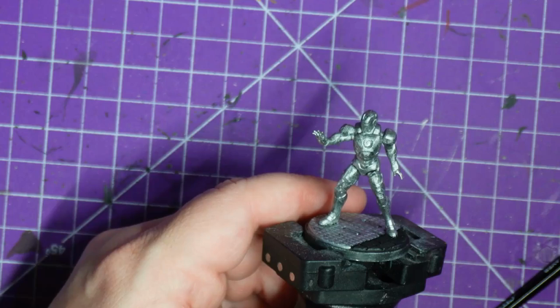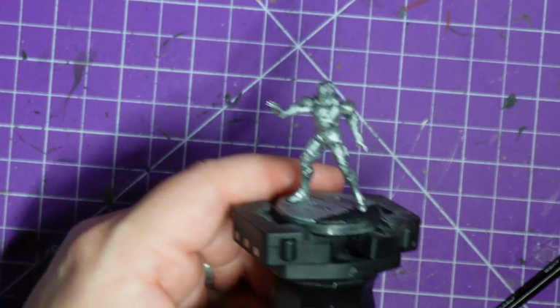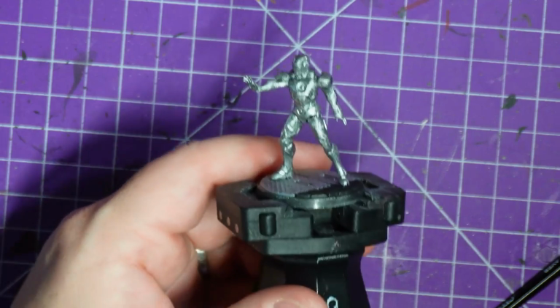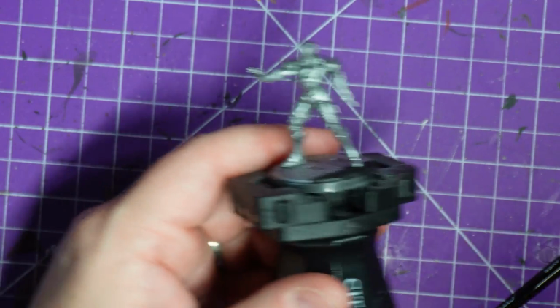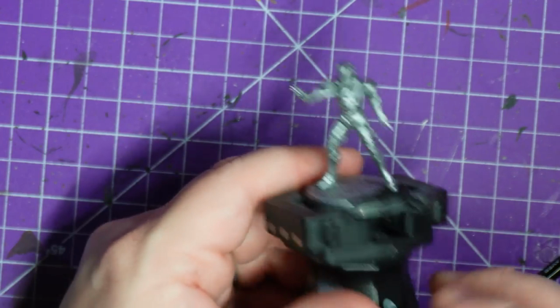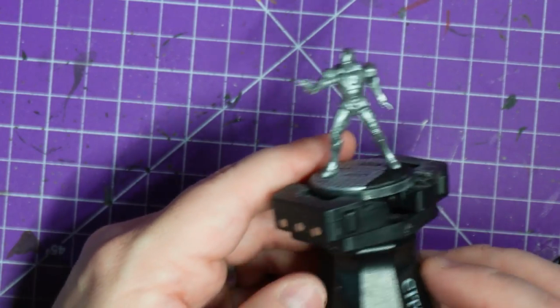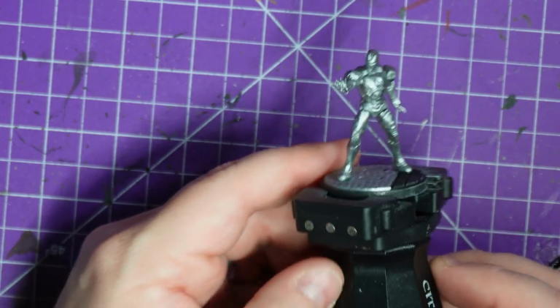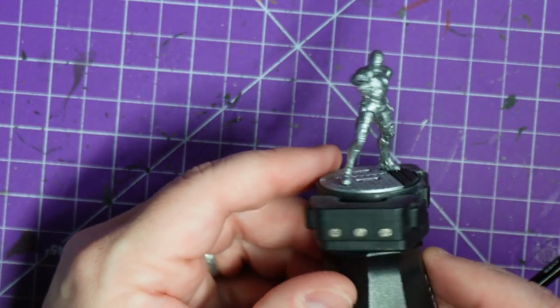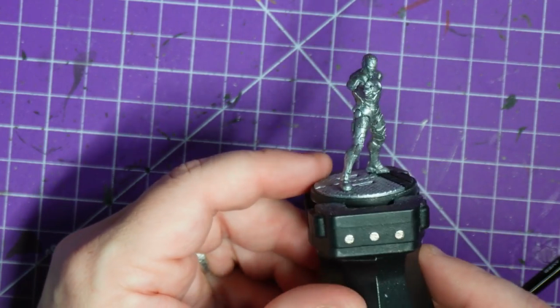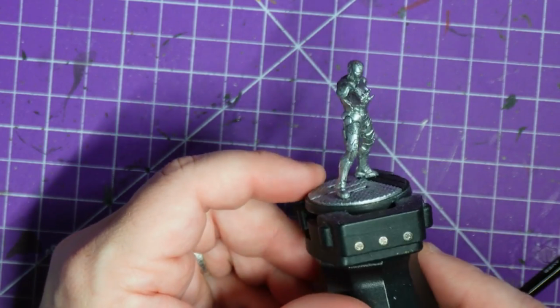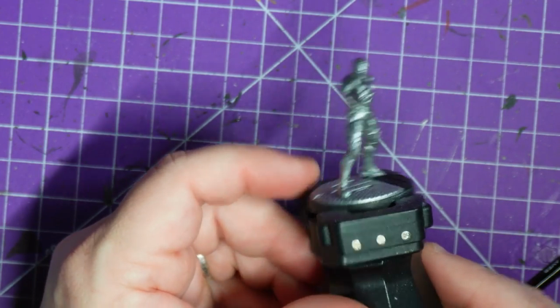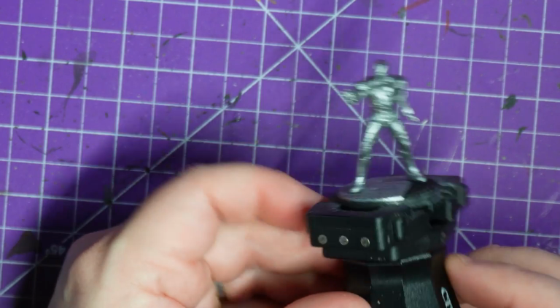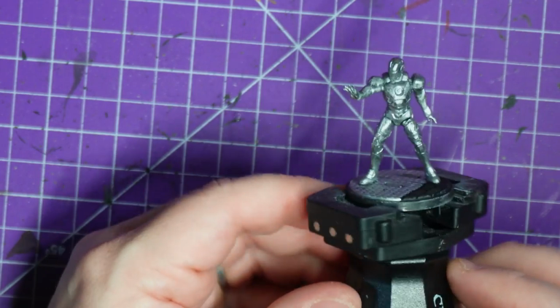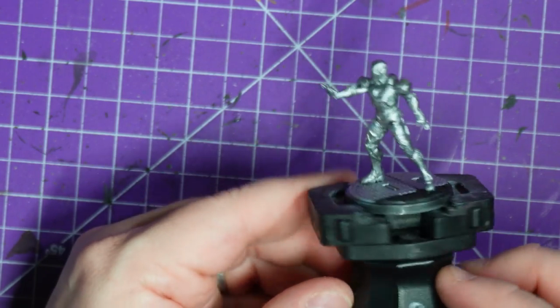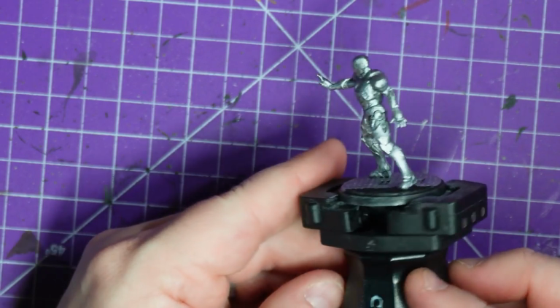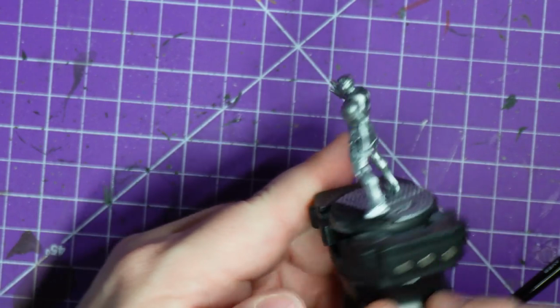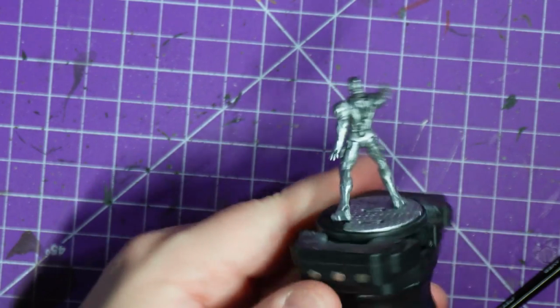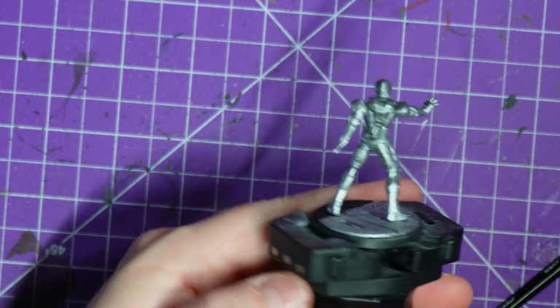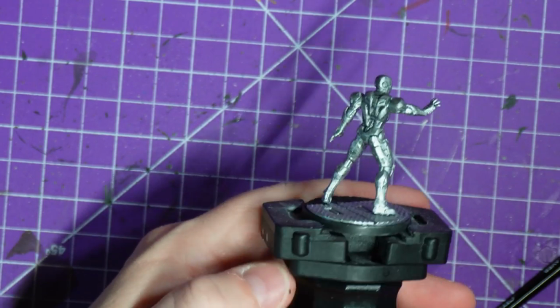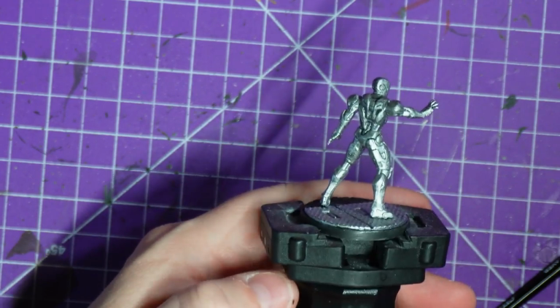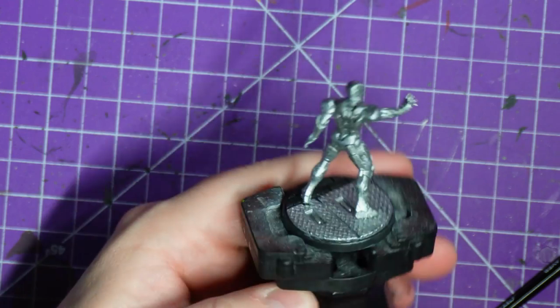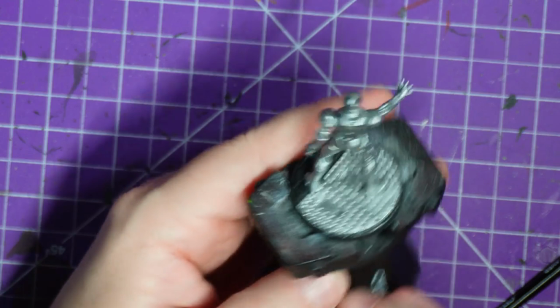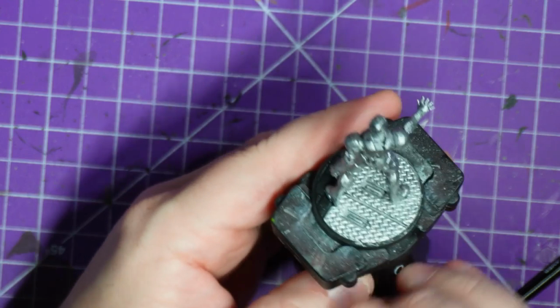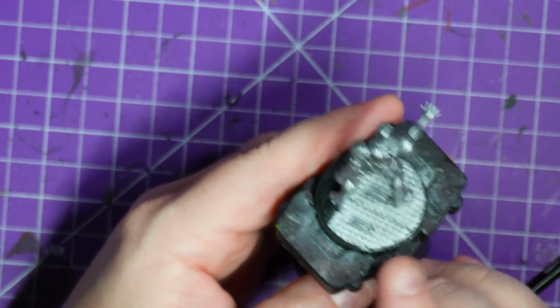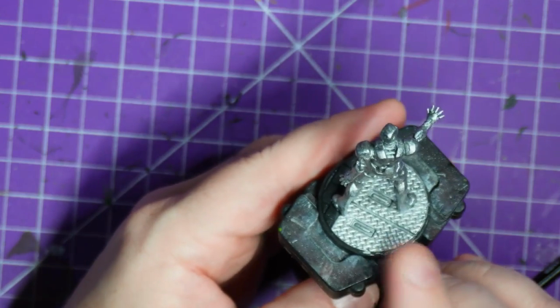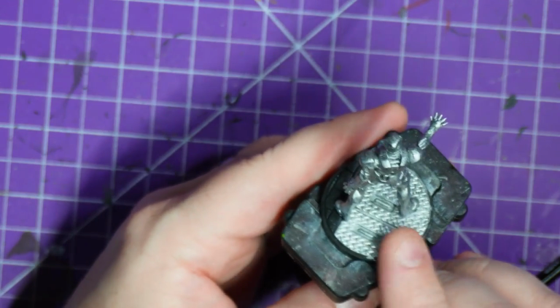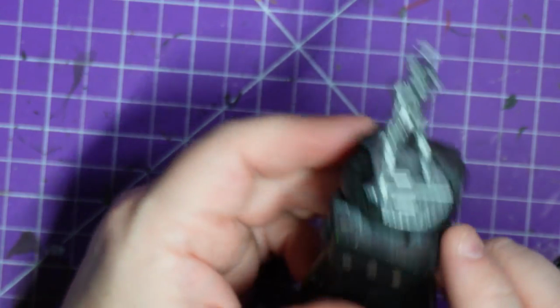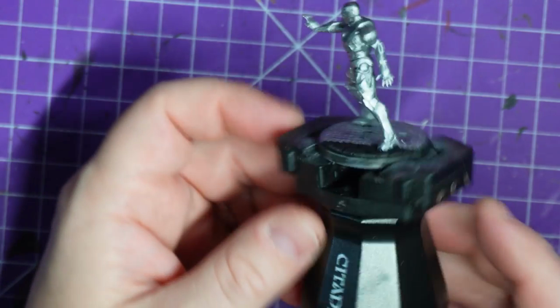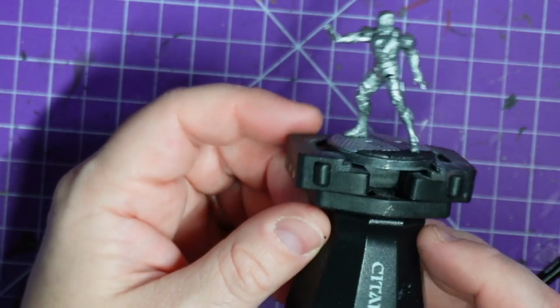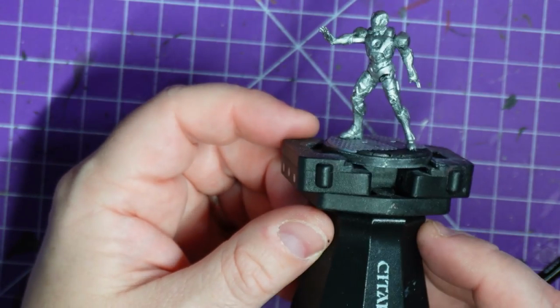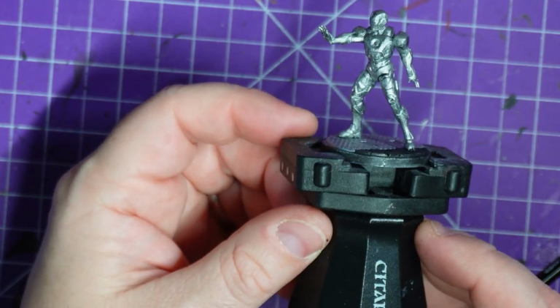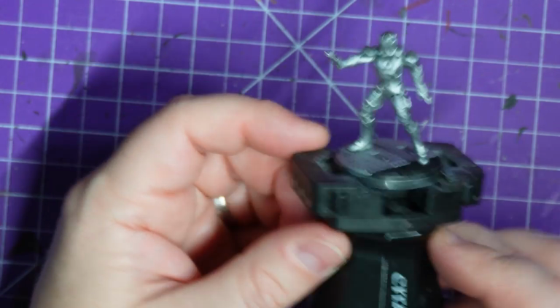Hey everybody, welcome to Adventures with Pepz, and if you cannot guess by the figure in front of you, we are painting Iron Man.